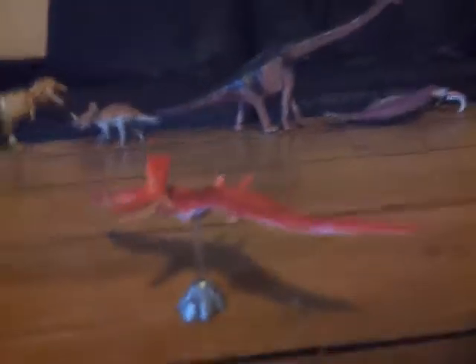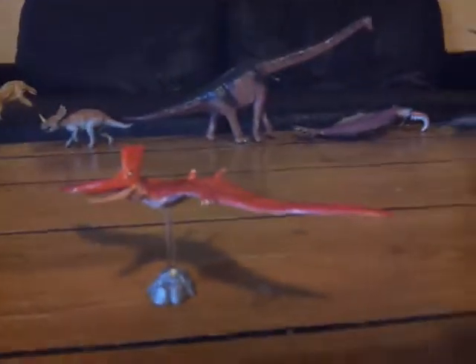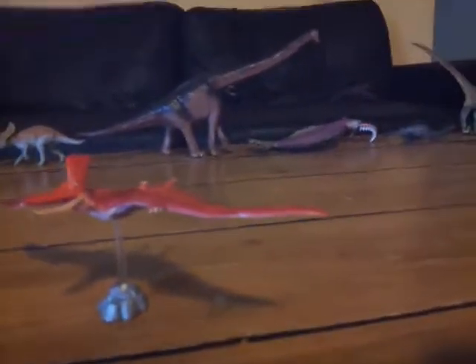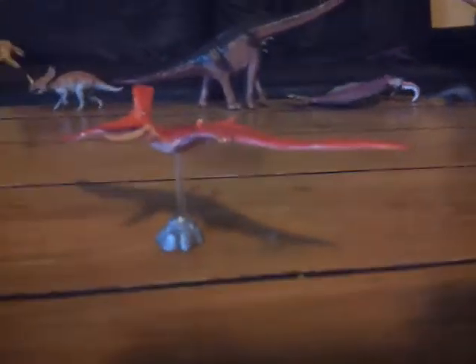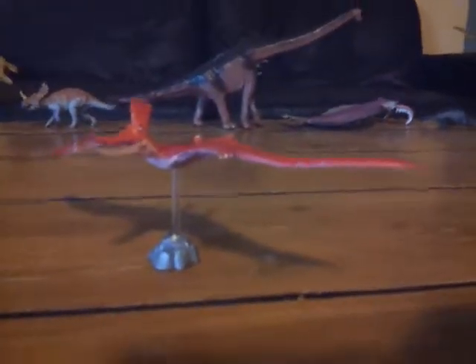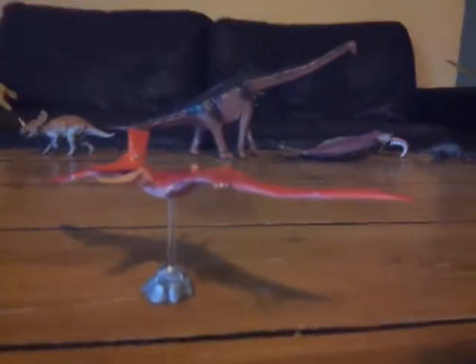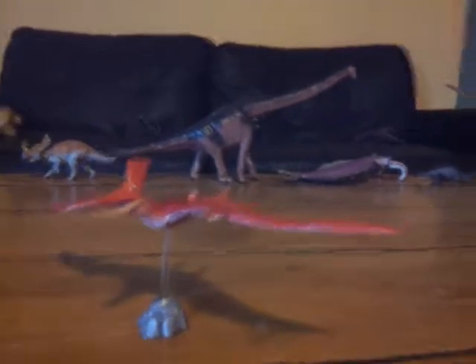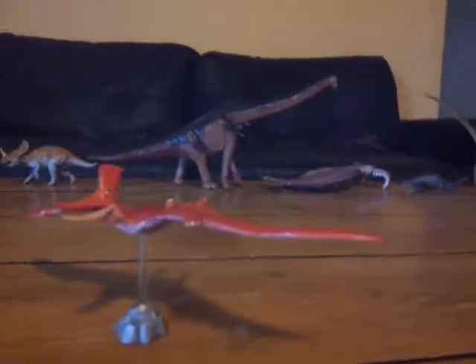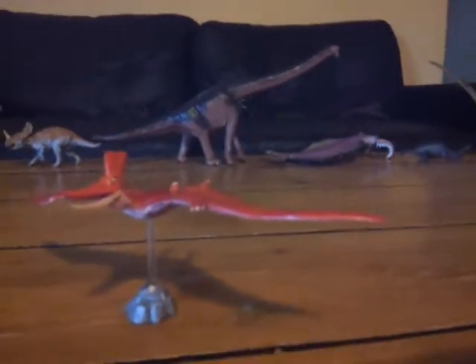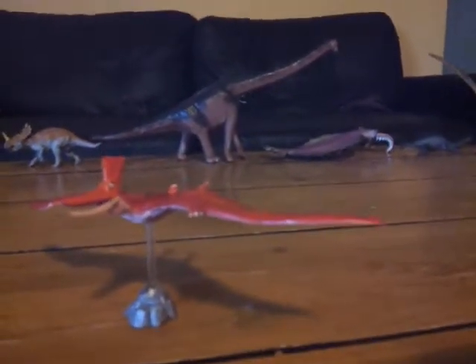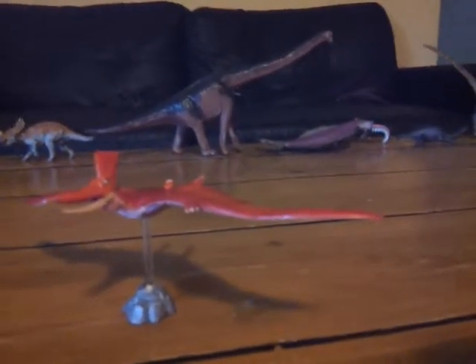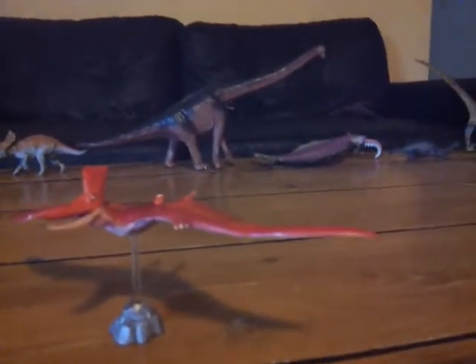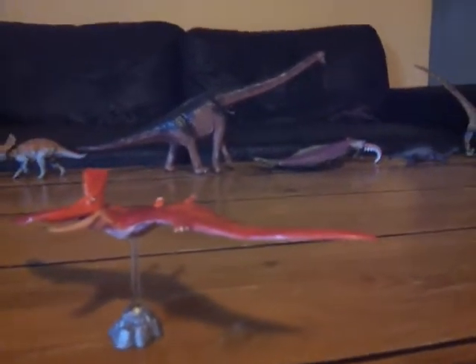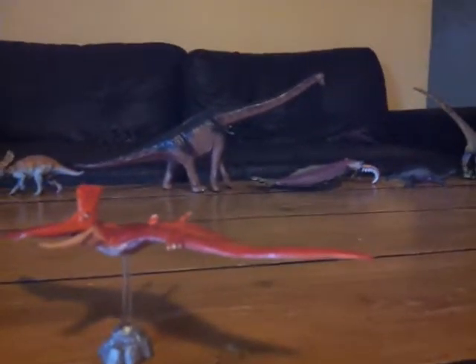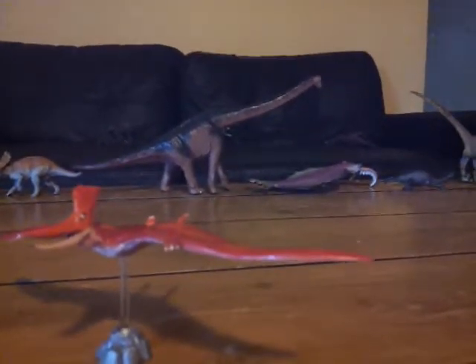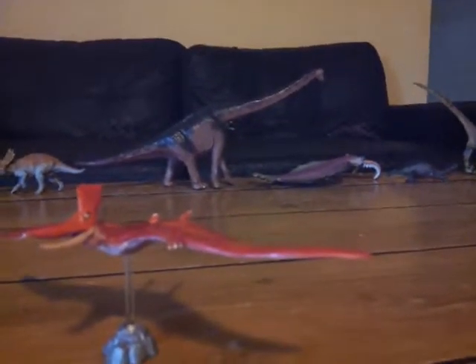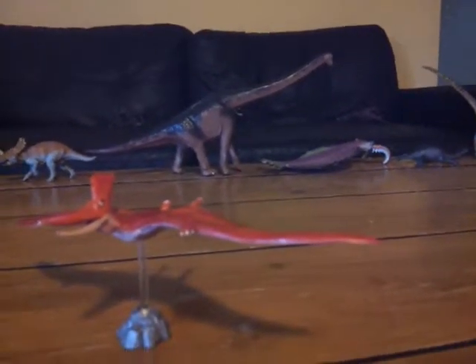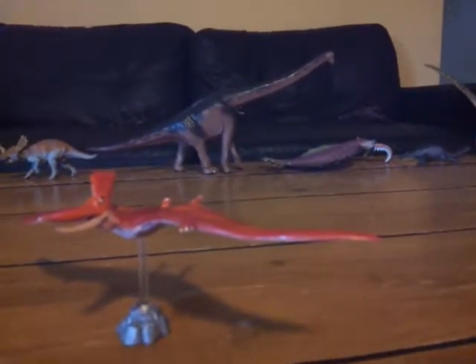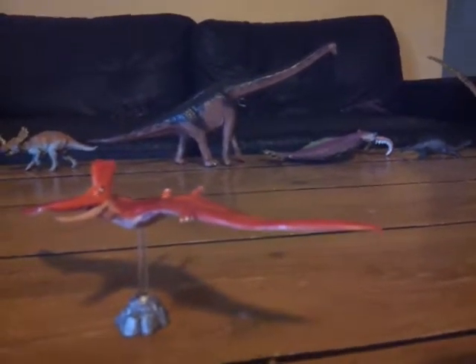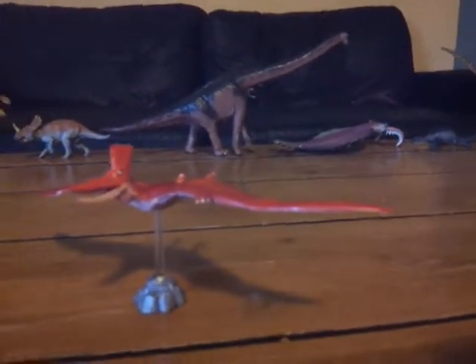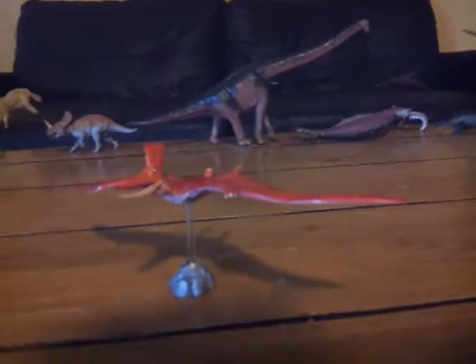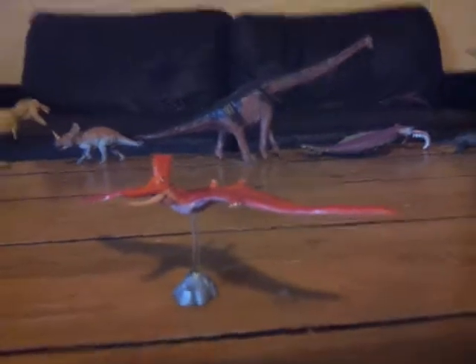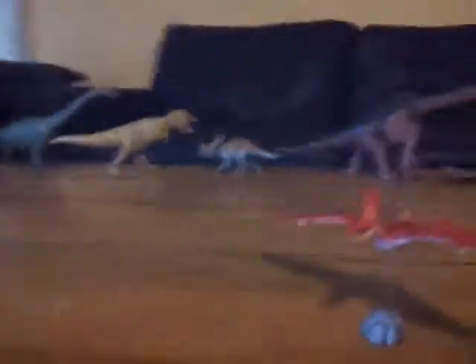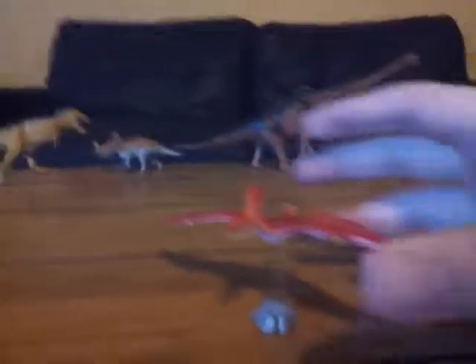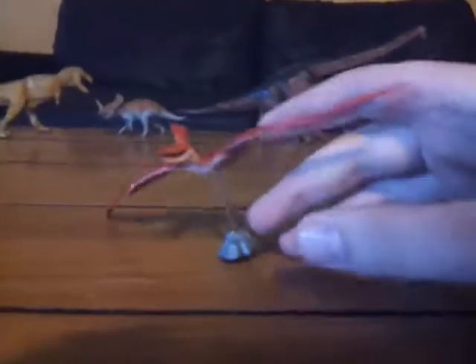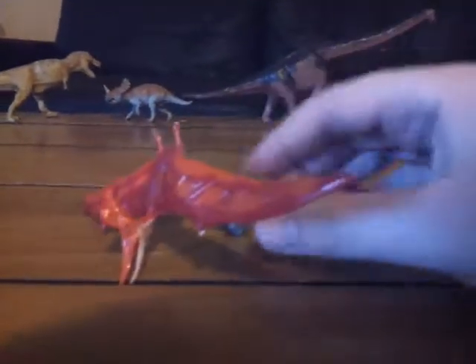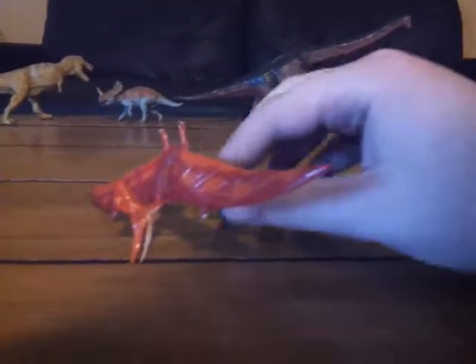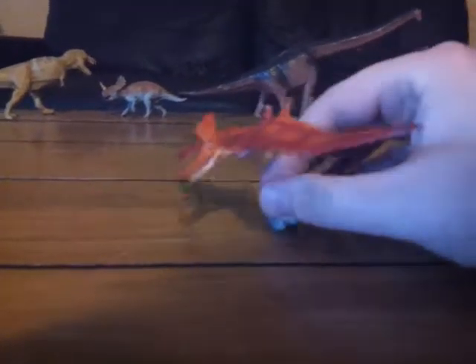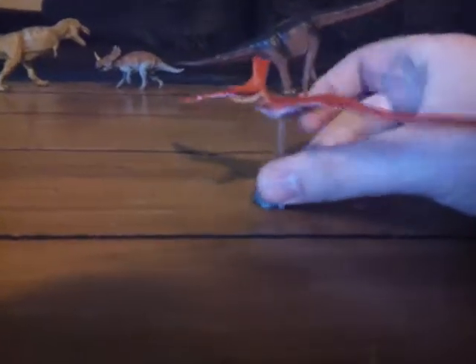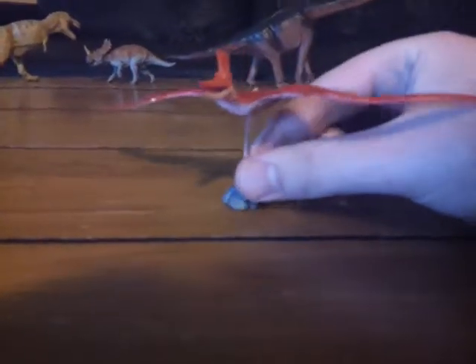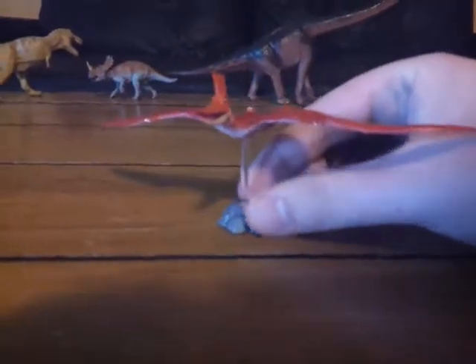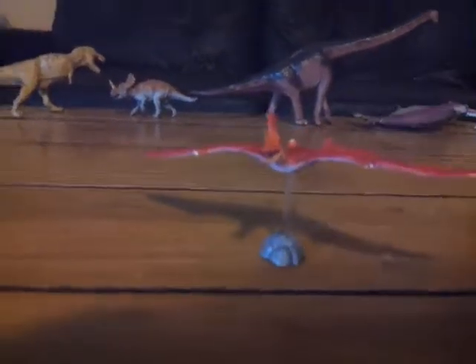Now this is Pteranodon Sternbergii. It's also now just been changed to a new species name — I forget what it is — but we'll get on to the figure itself.